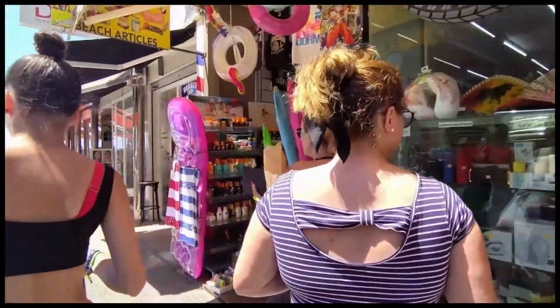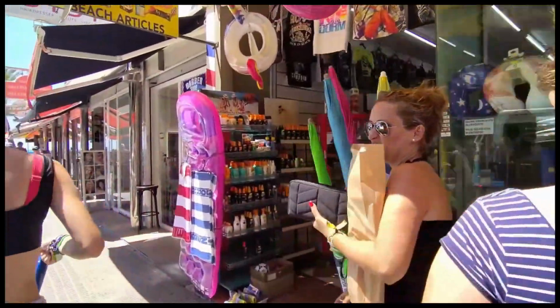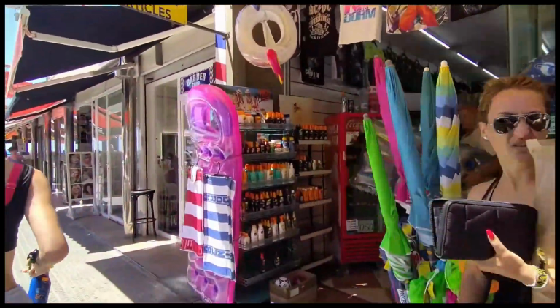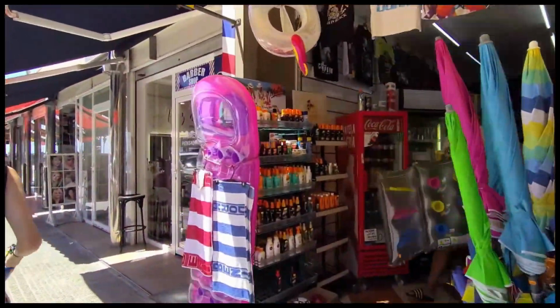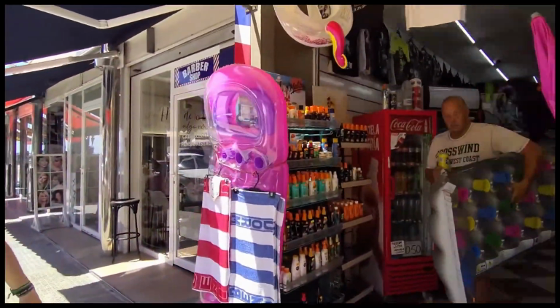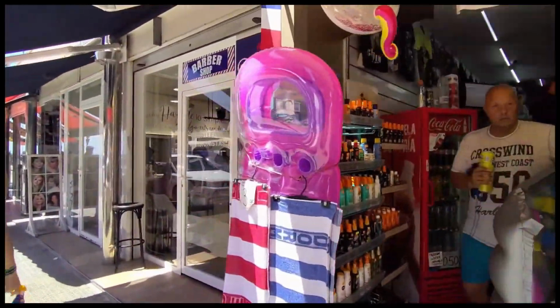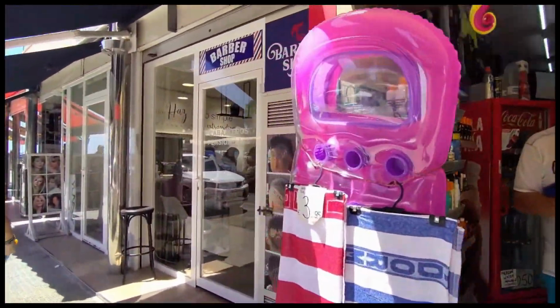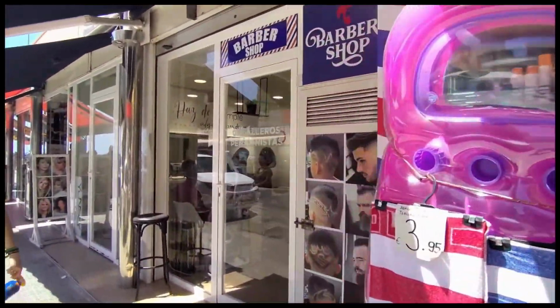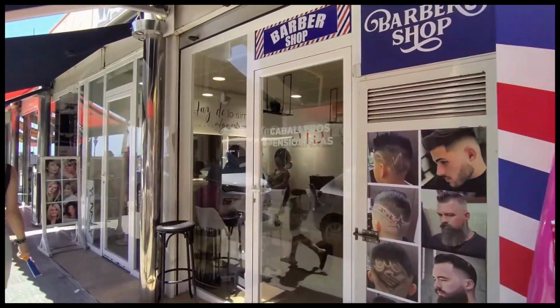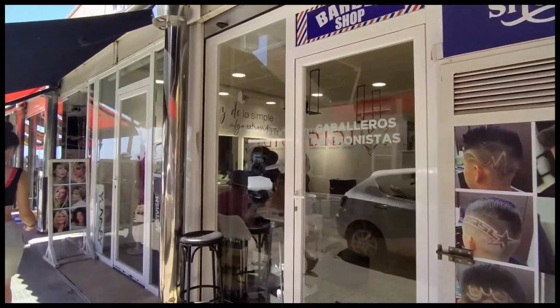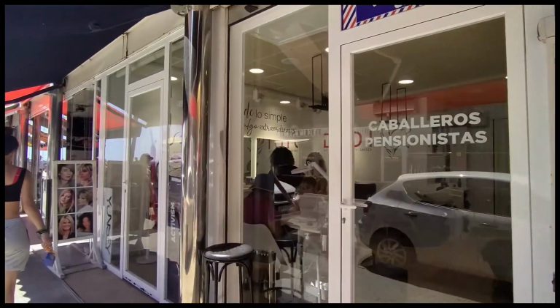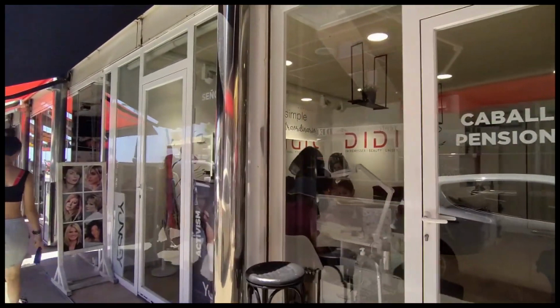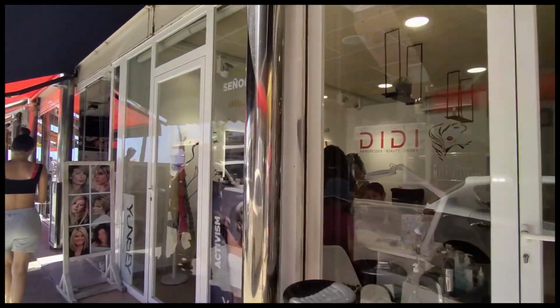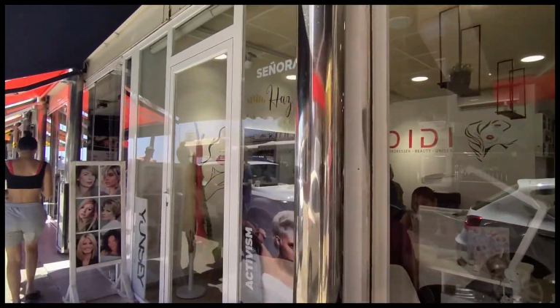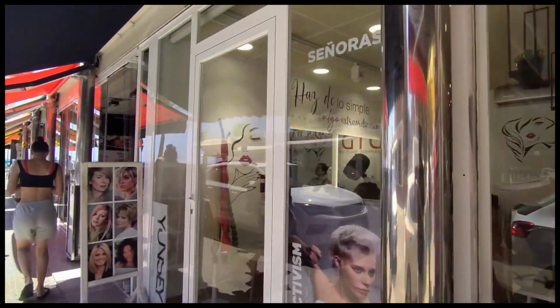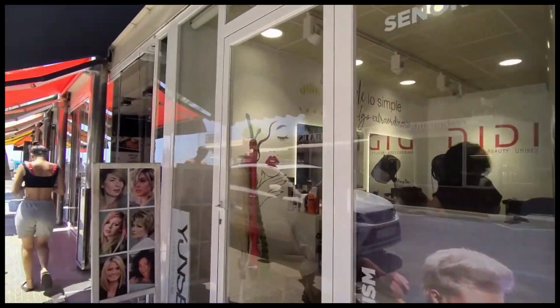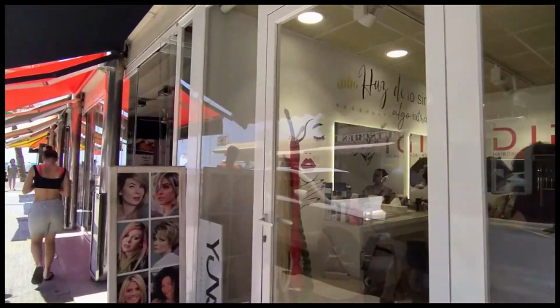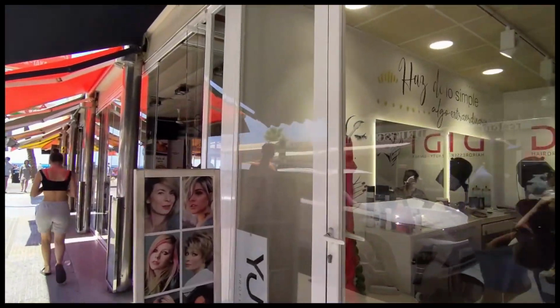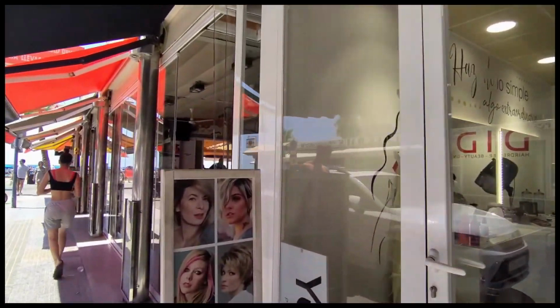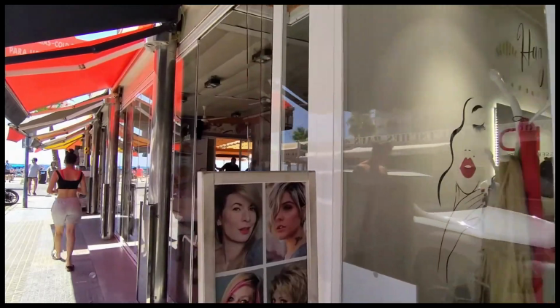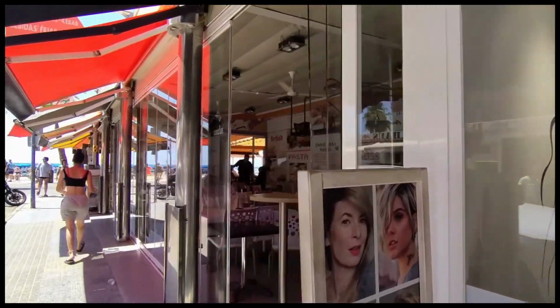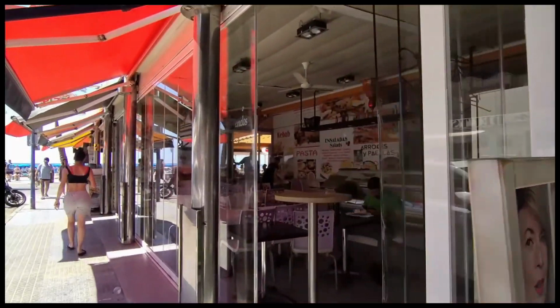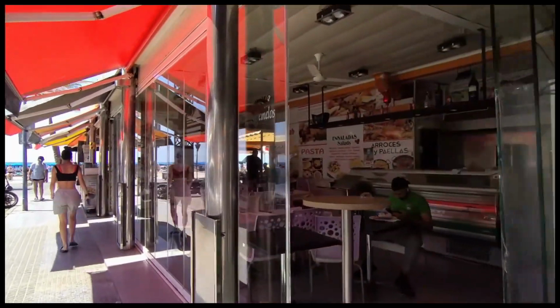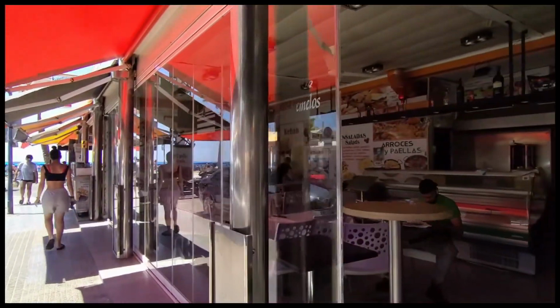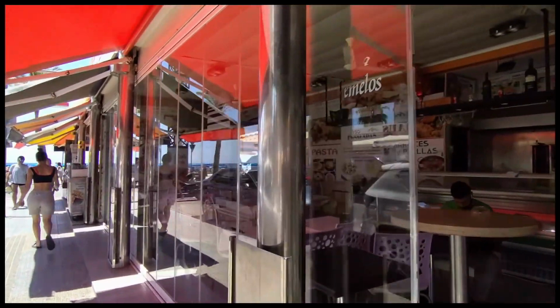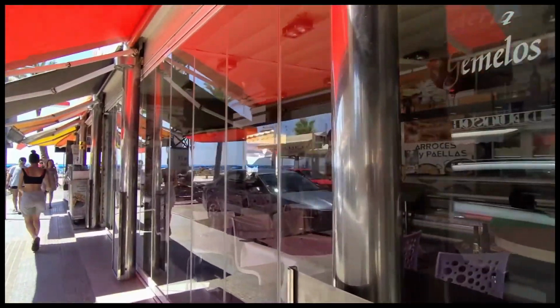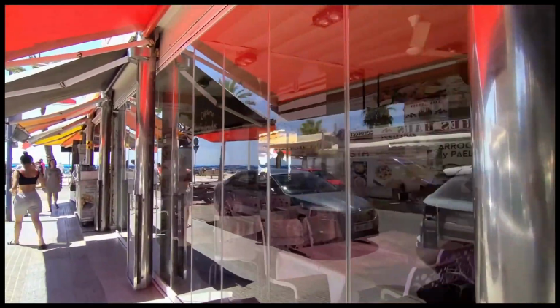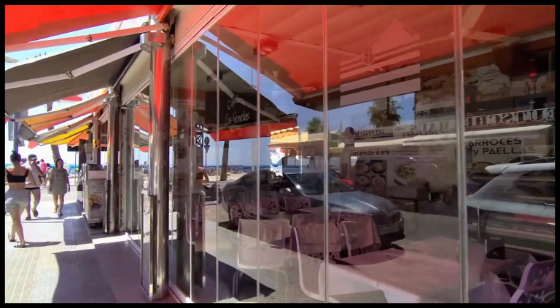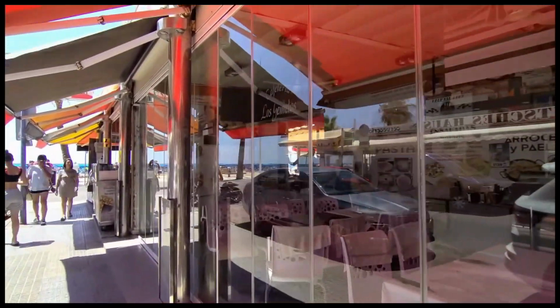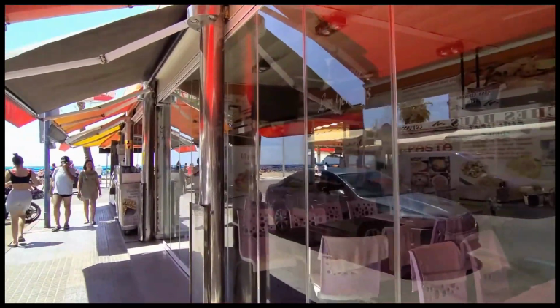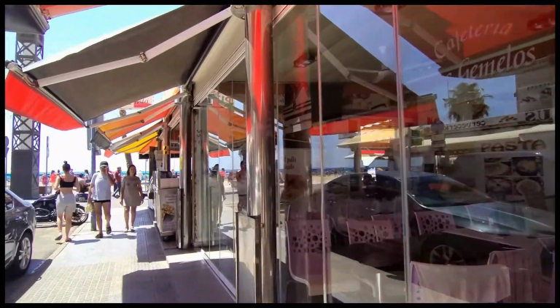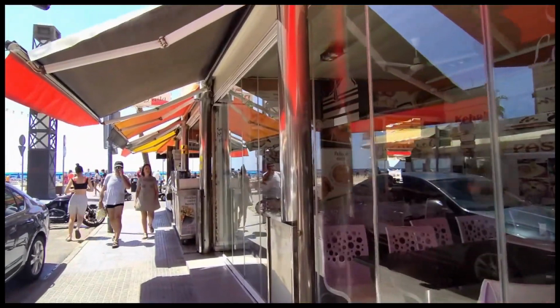As we finally approach the beachfront we can see another barbershop and unisex hairdressers Didi, and this is next to the Los Gemelos restaurant and bar, which specialises in paellas and pizzas and has been offering gorgeous sea views from its premises since 1984.